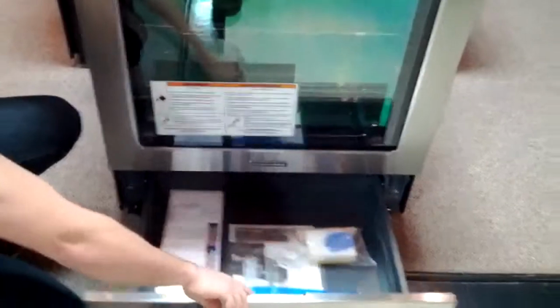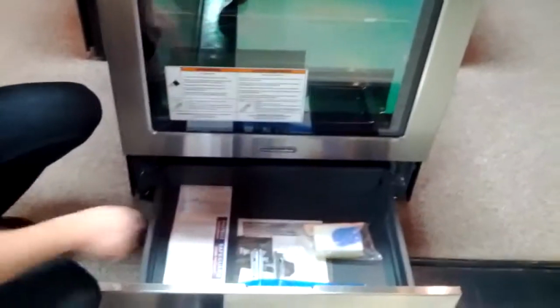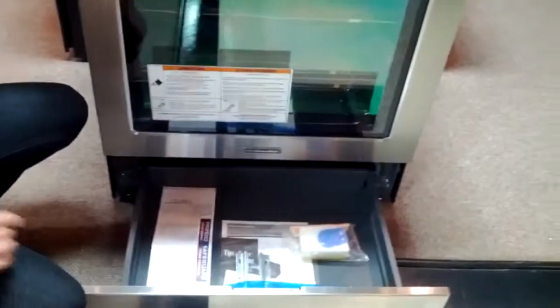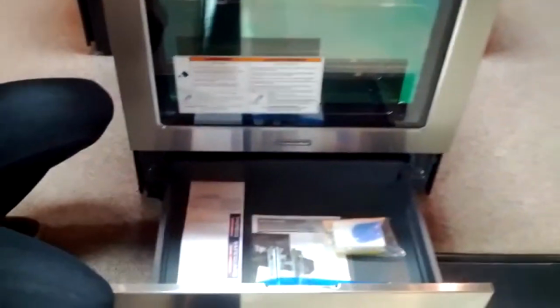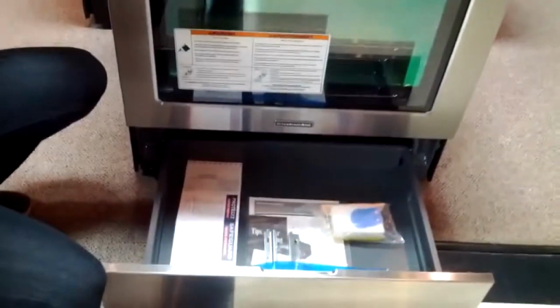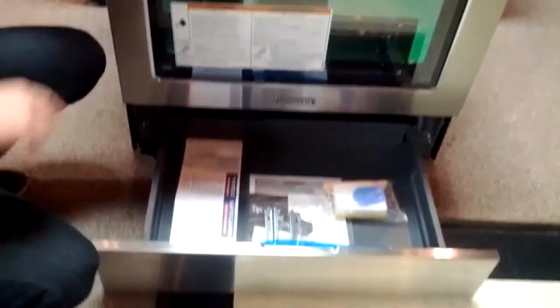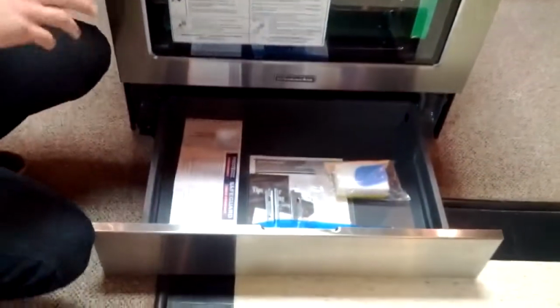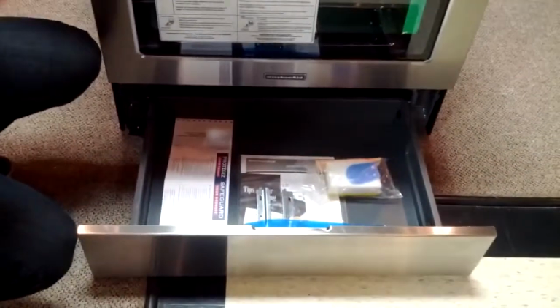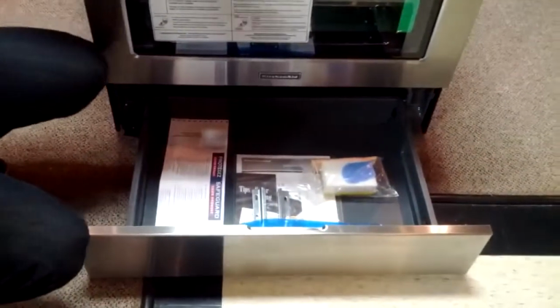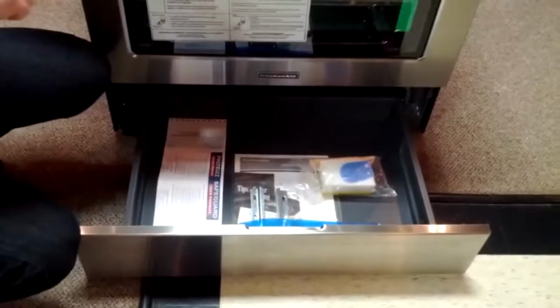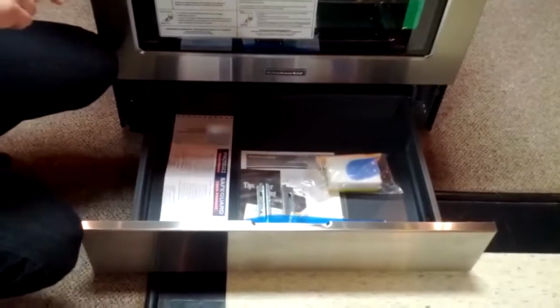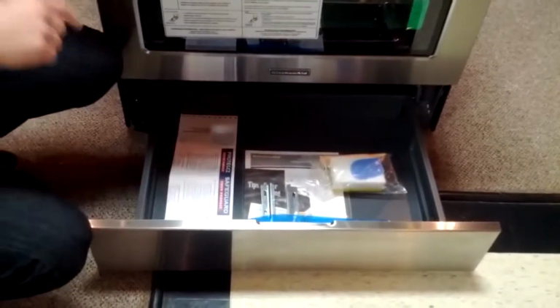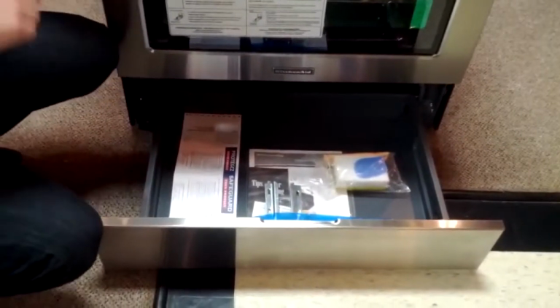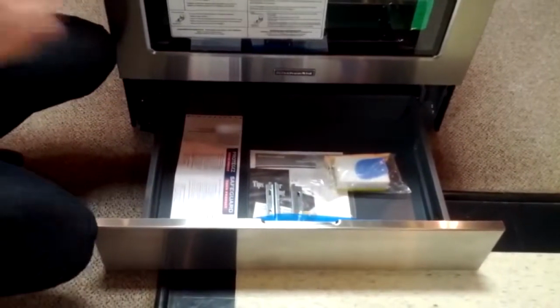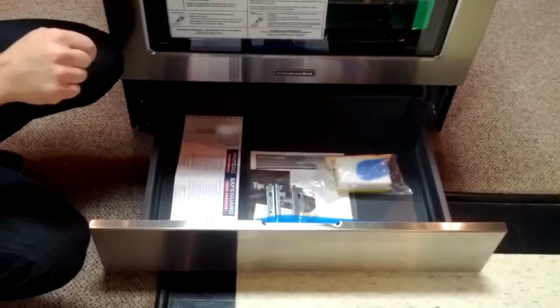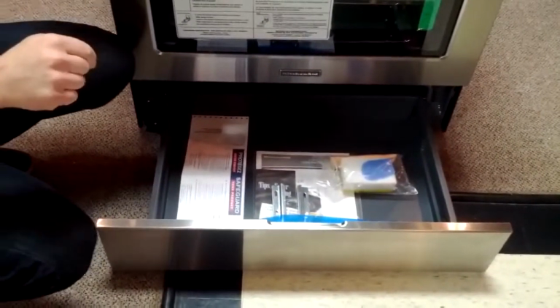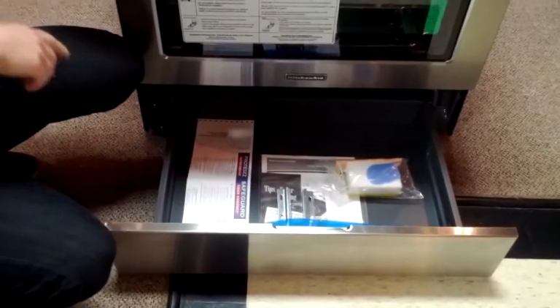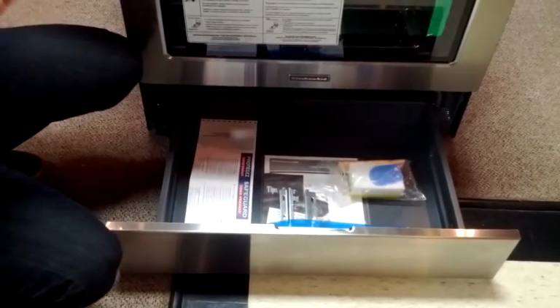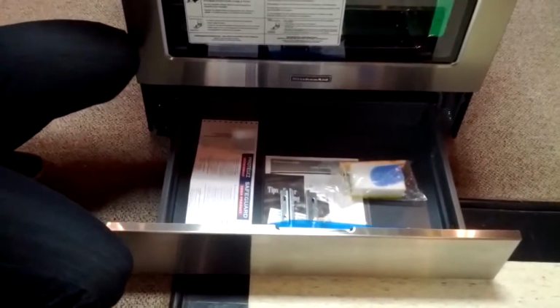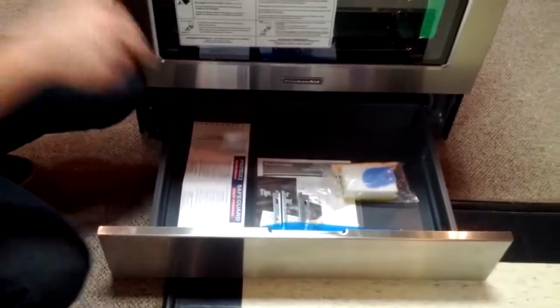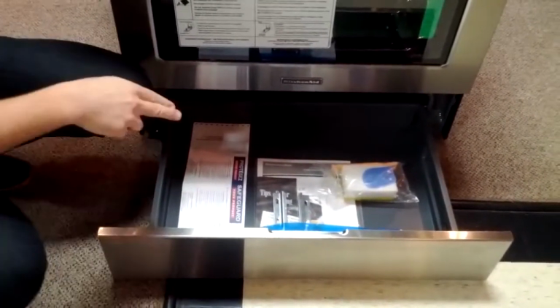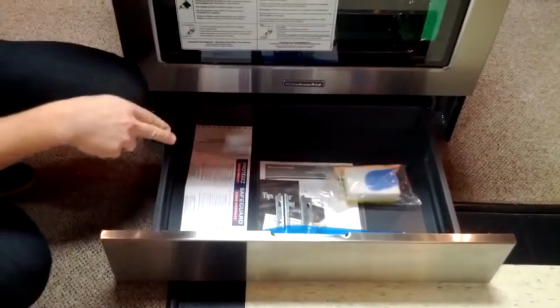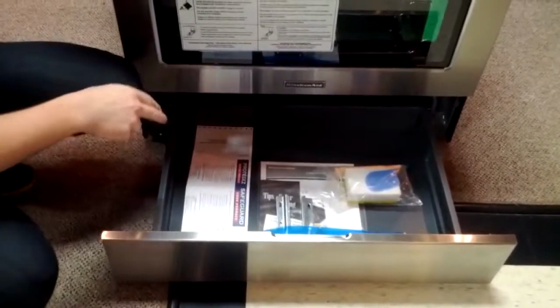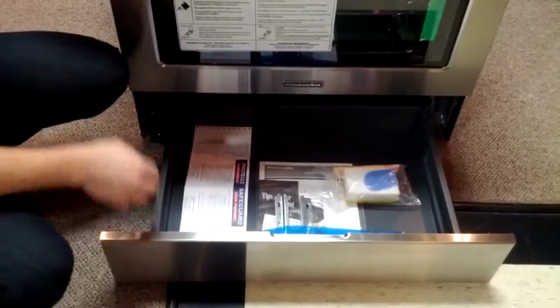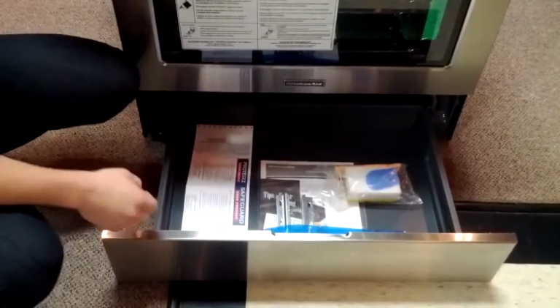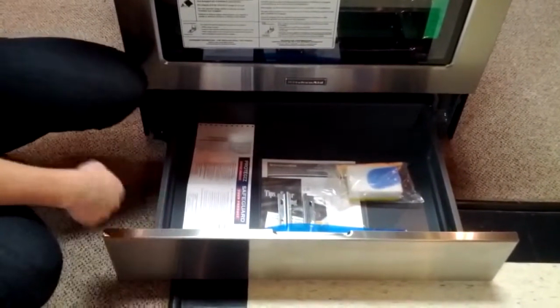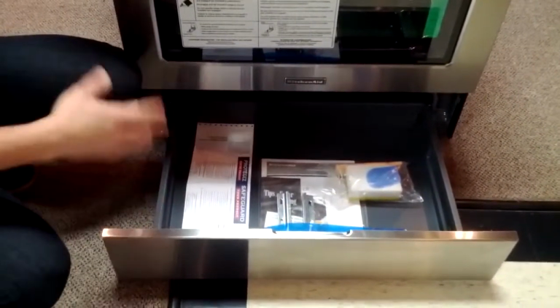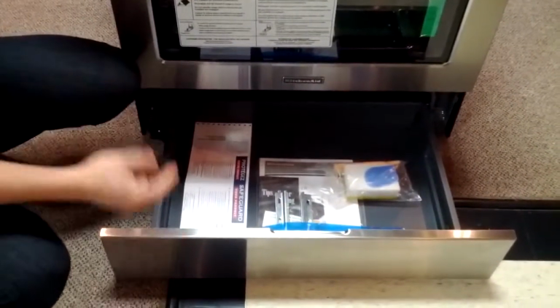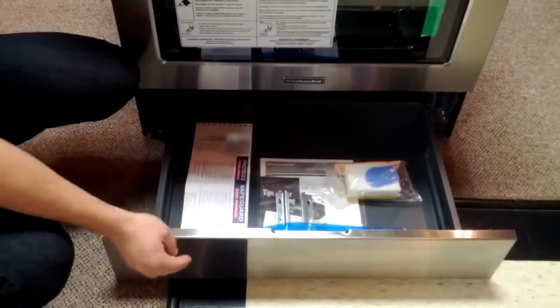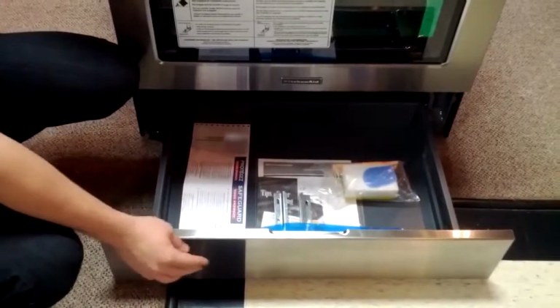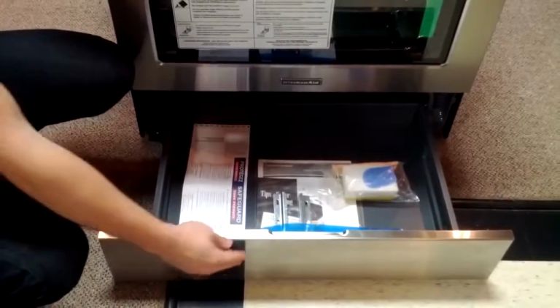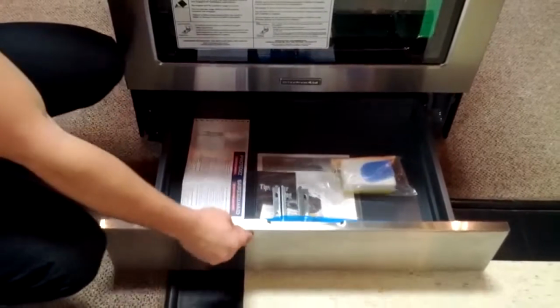Satin glide hinges allow you to get your baking stones, baking sheets, and muffin tins all in there without killing the slide.